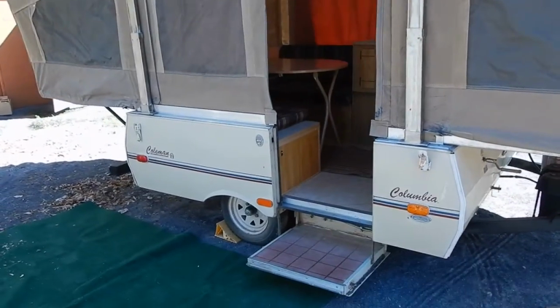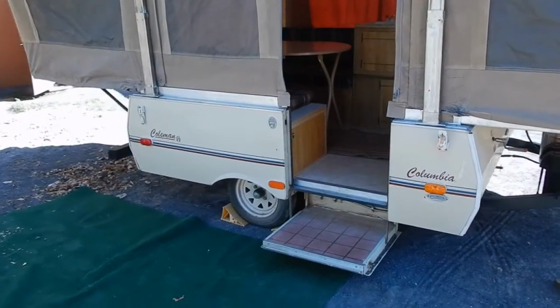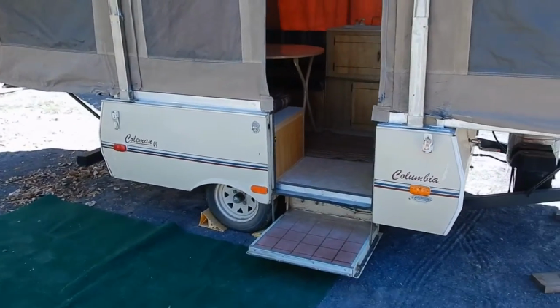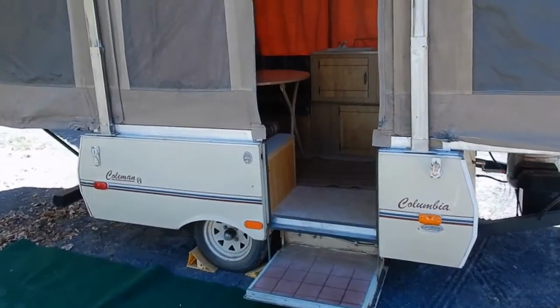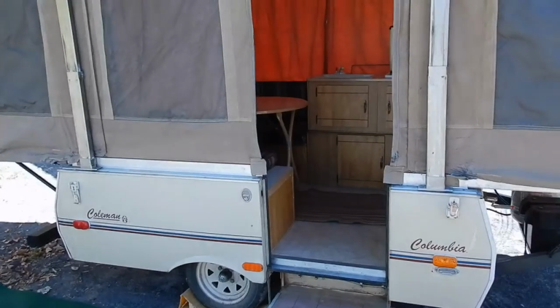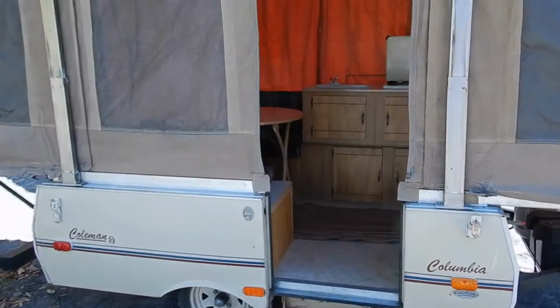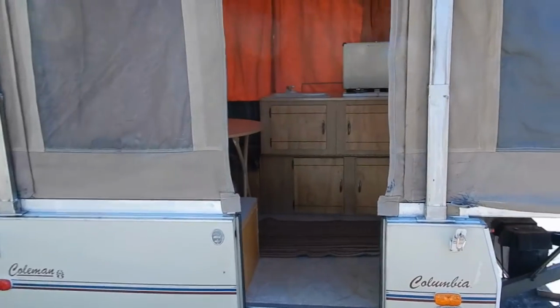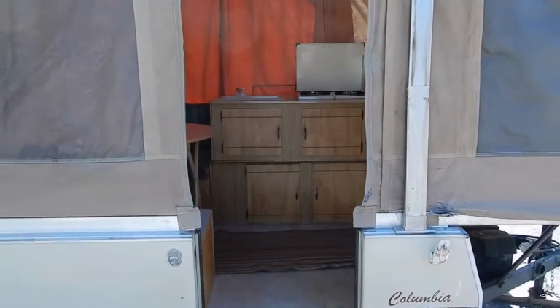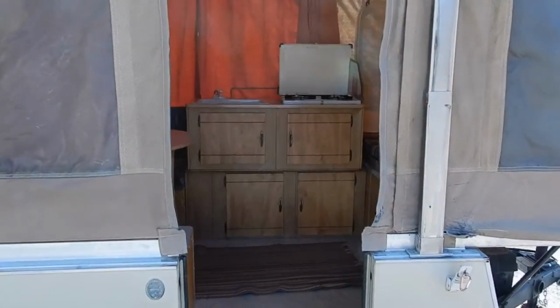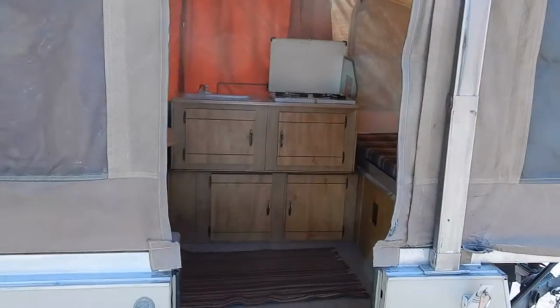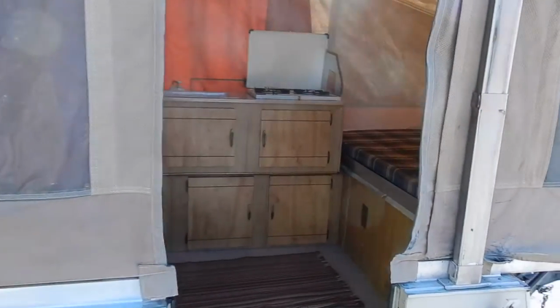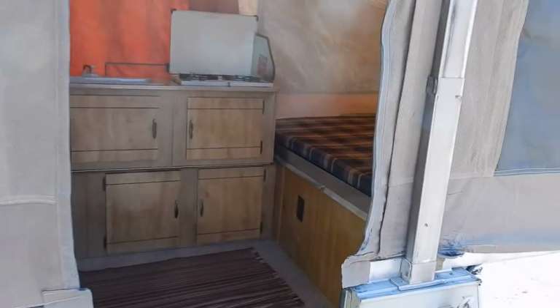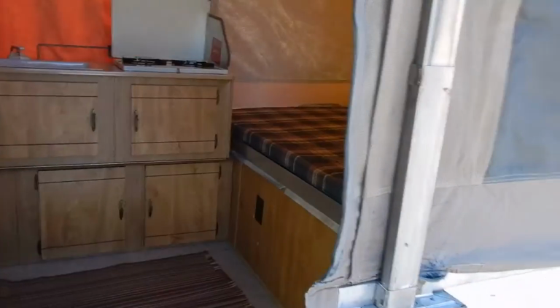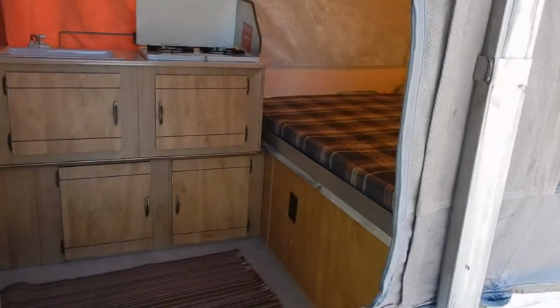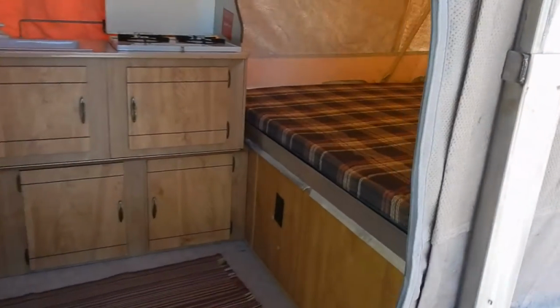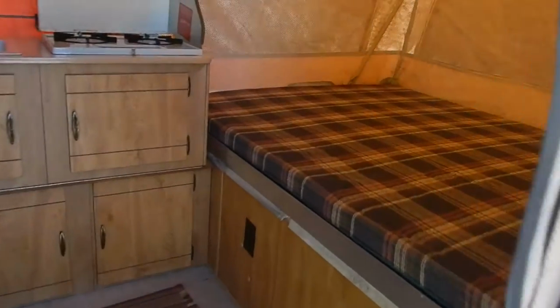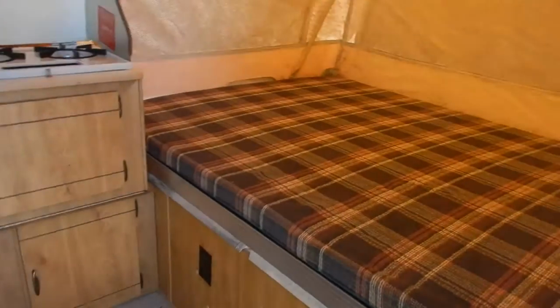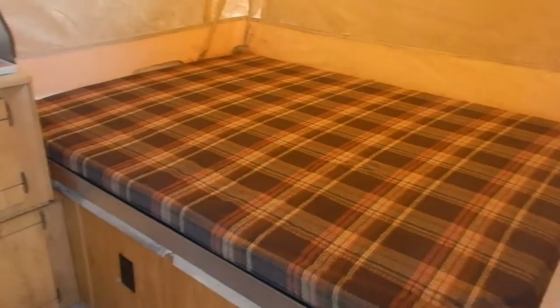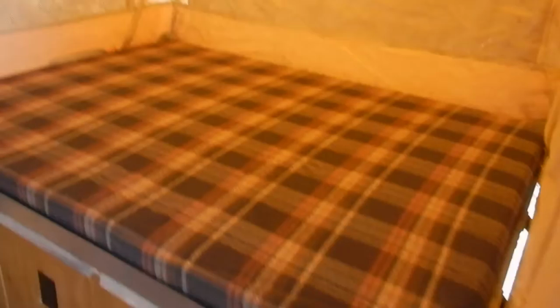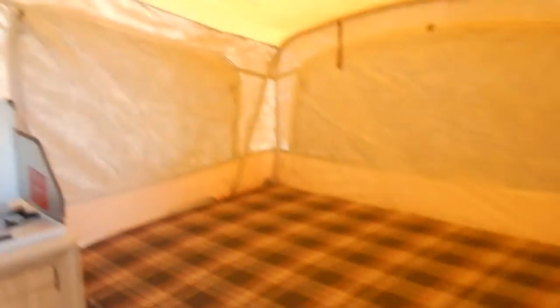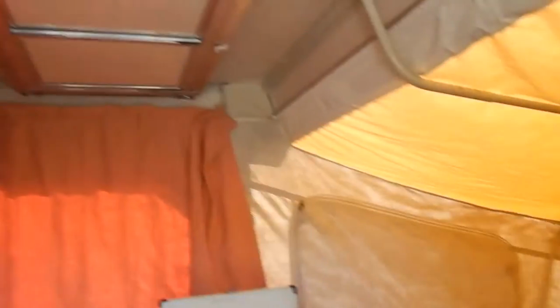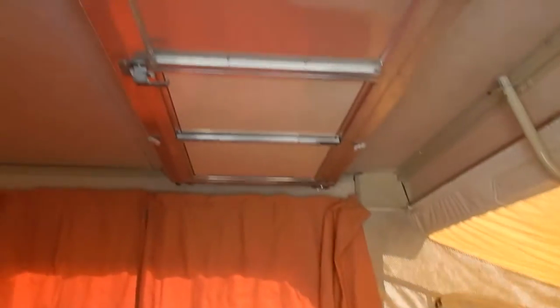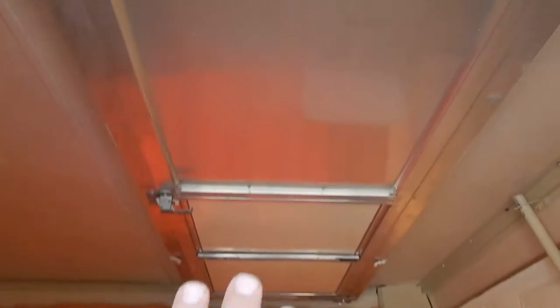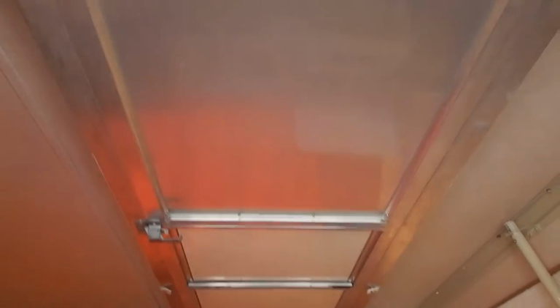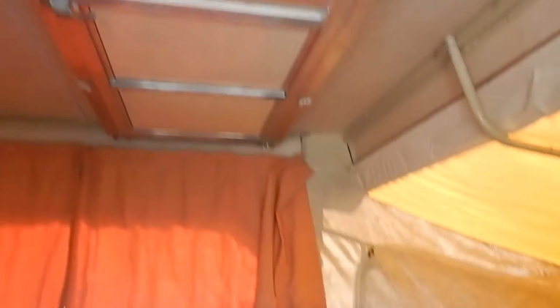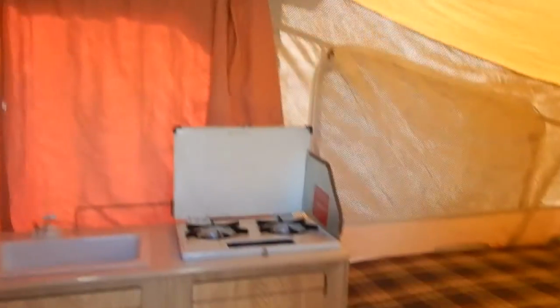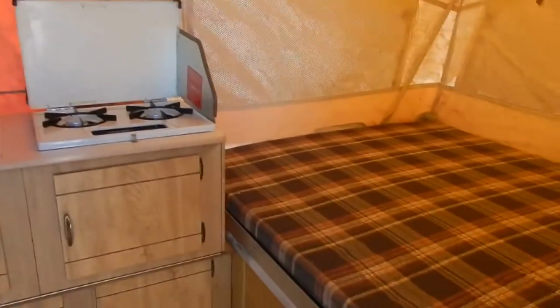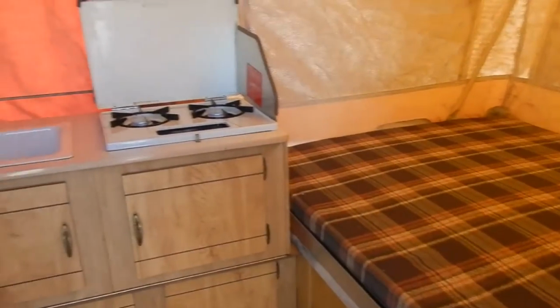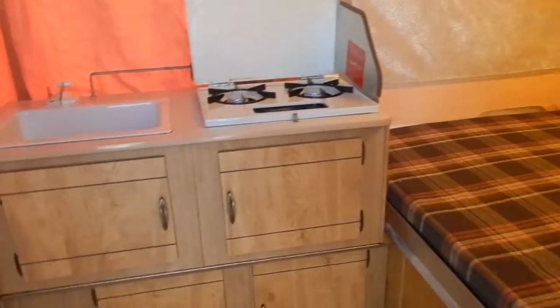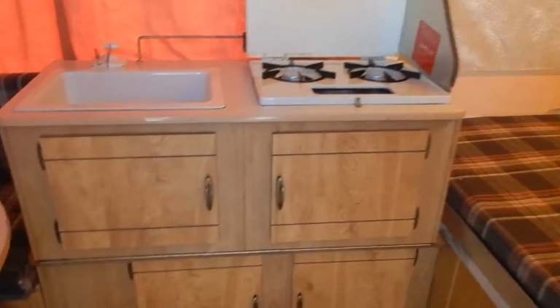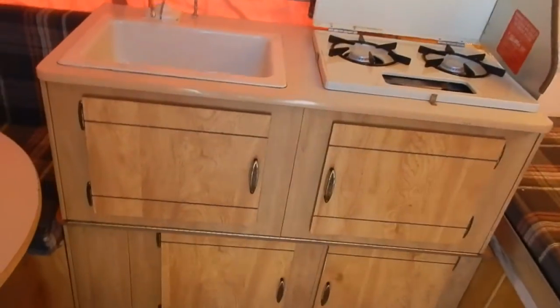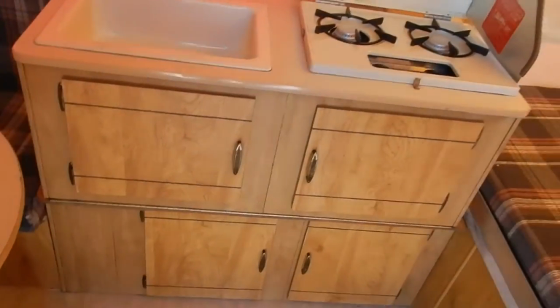They used it this summer several times, took several long trips with it, and no issues. I'm going to walk inside here — got the door up, no reason to put the door down, easier to film this way.